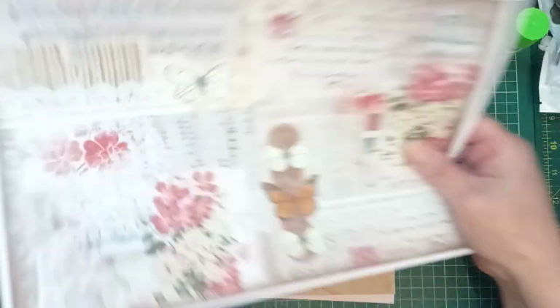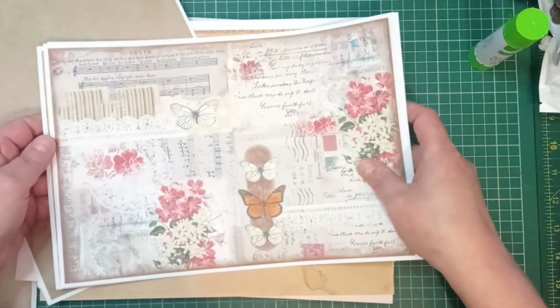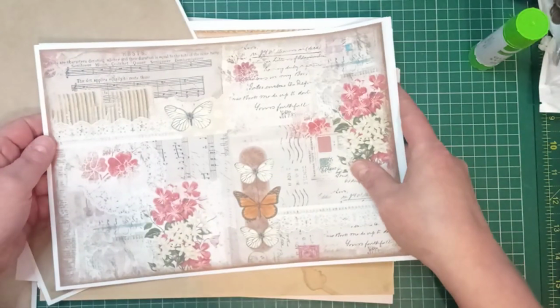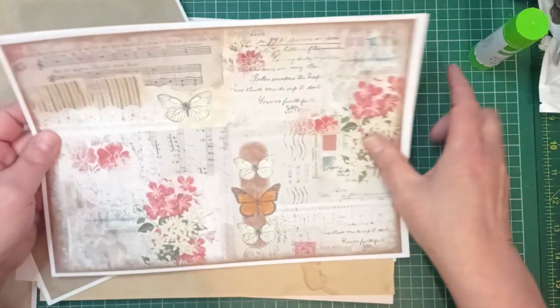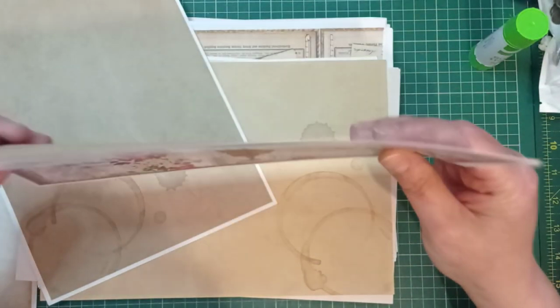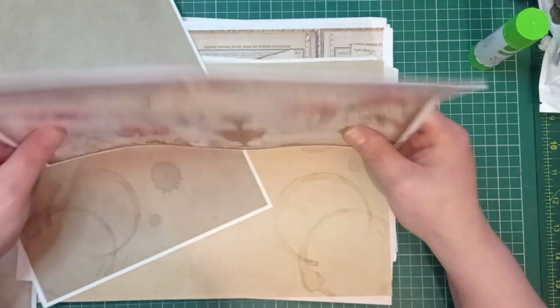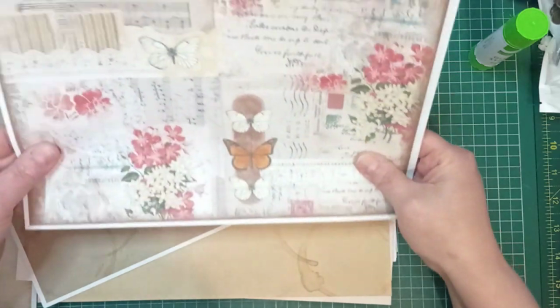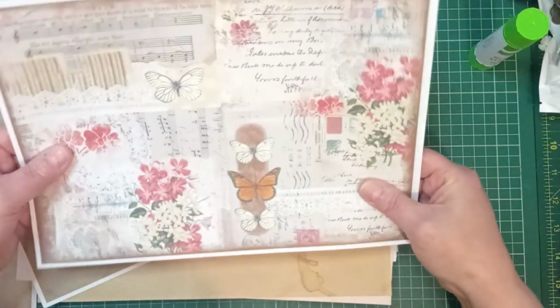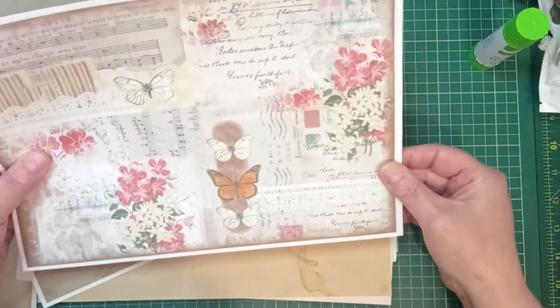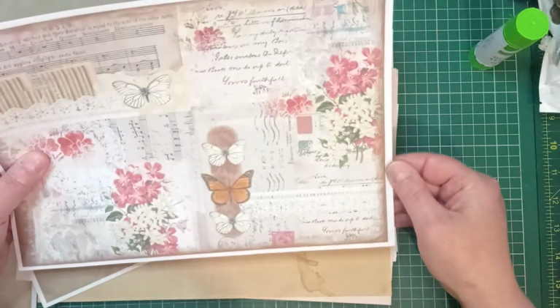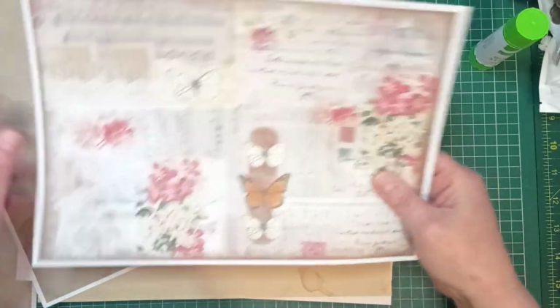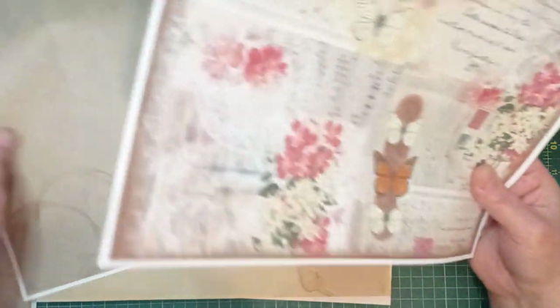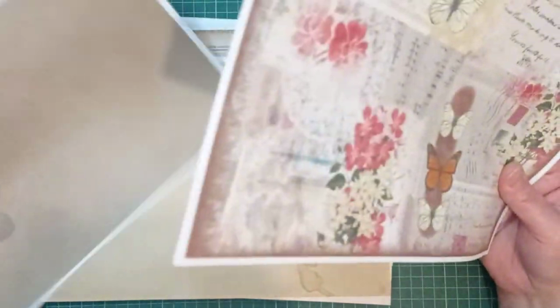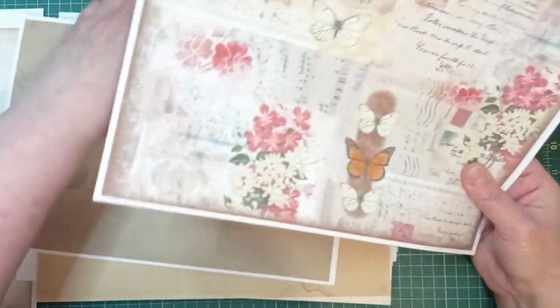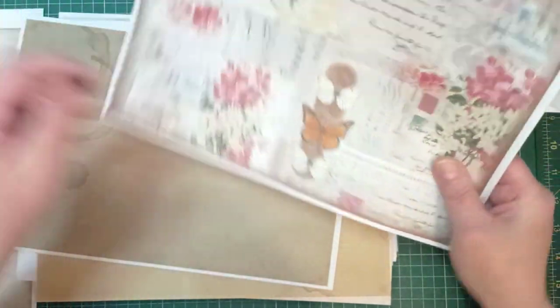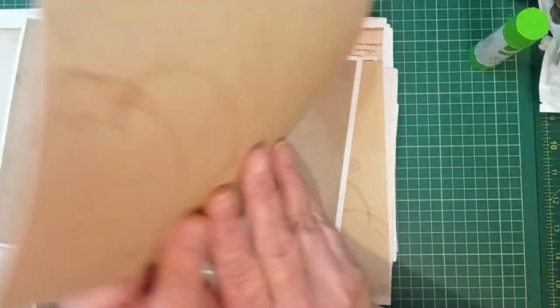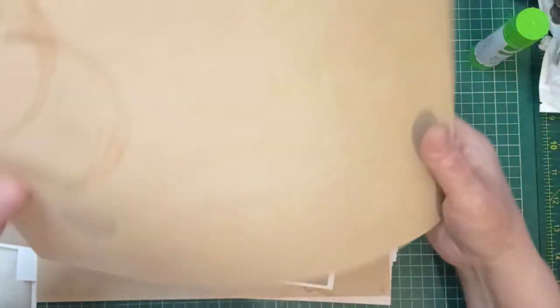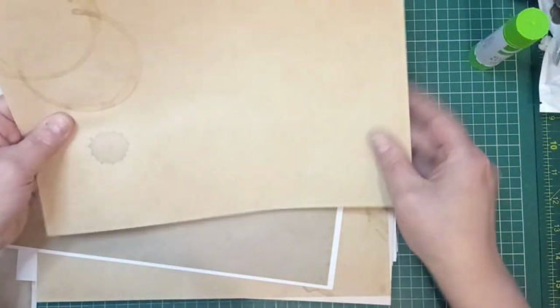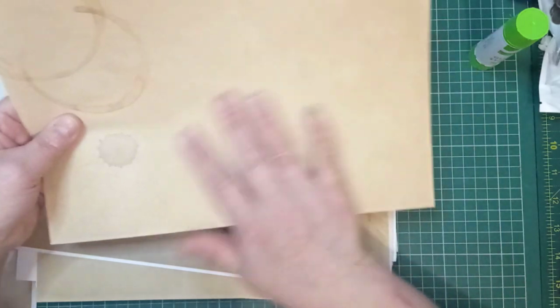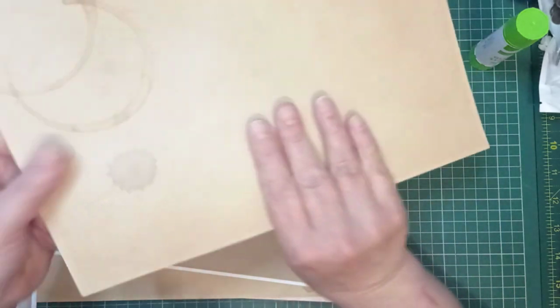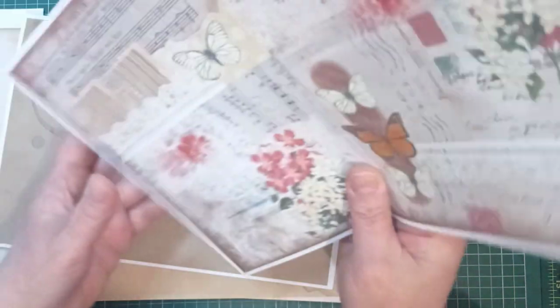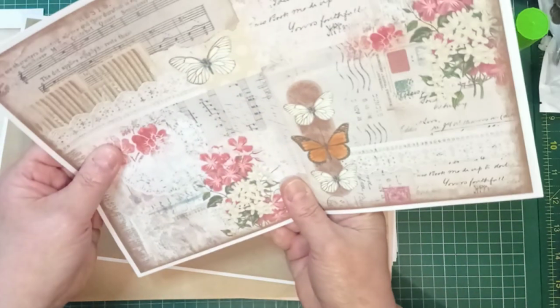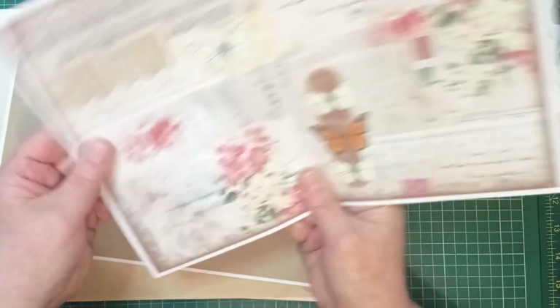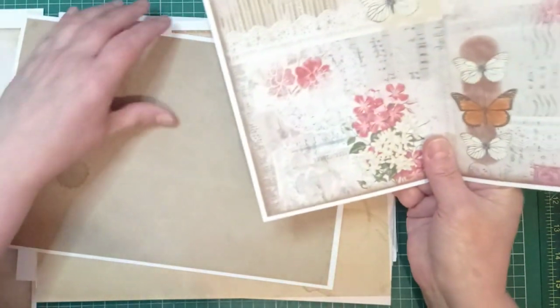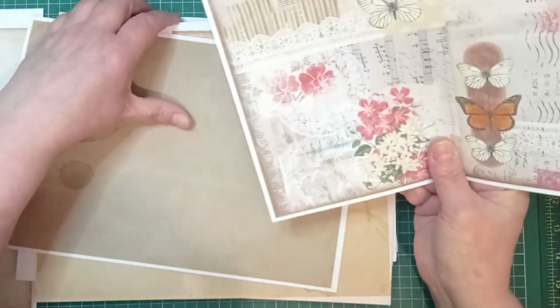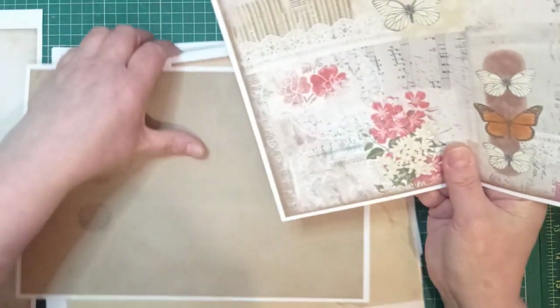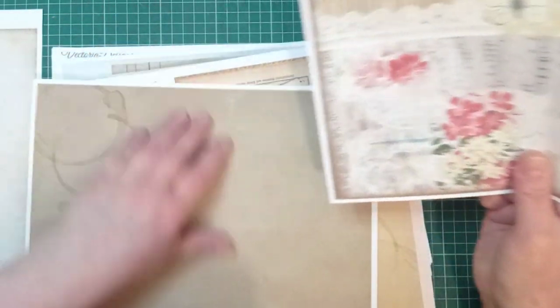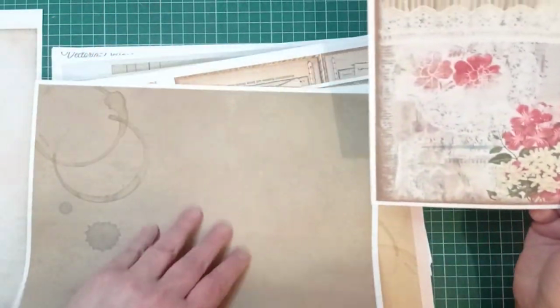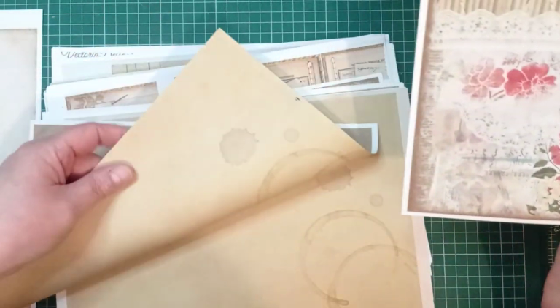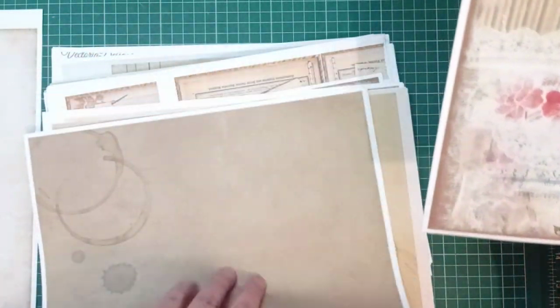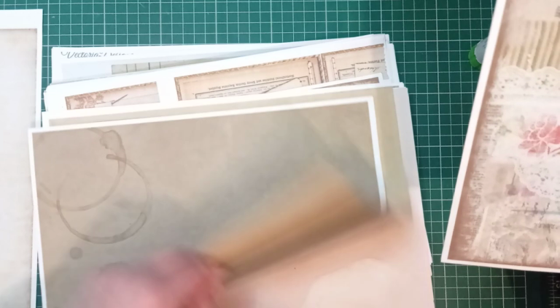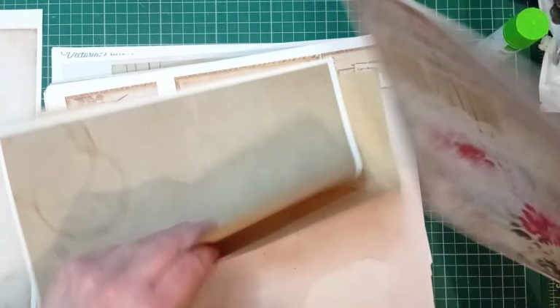So that's going to go in the front, we've got a dodgy one in the middle that's no good to man nor beast, and we've got that on the back — and that is going to be a journal card.